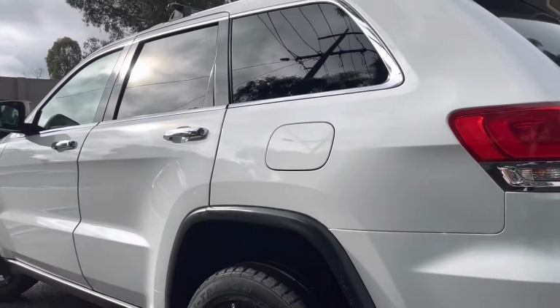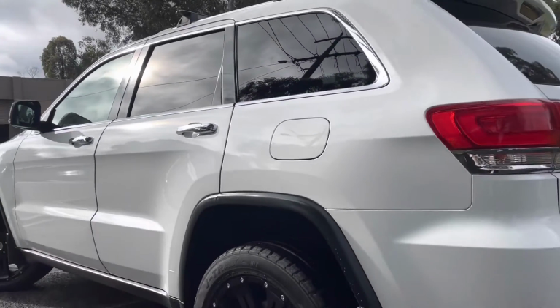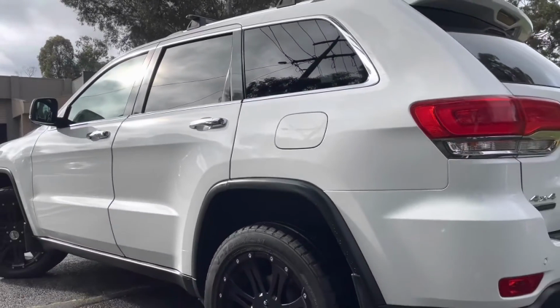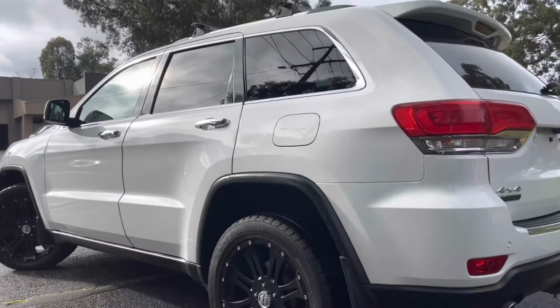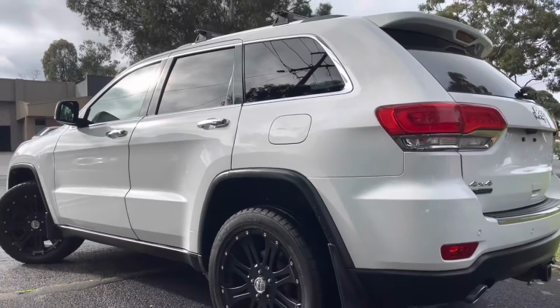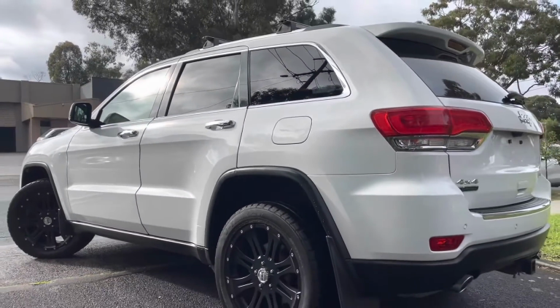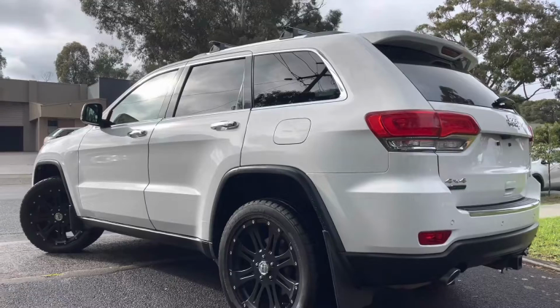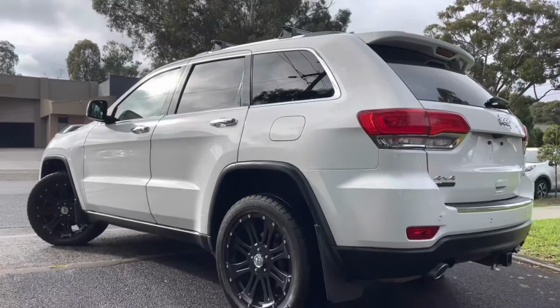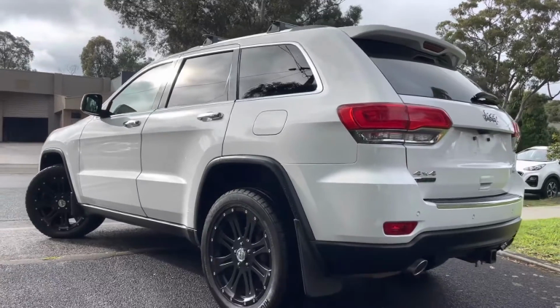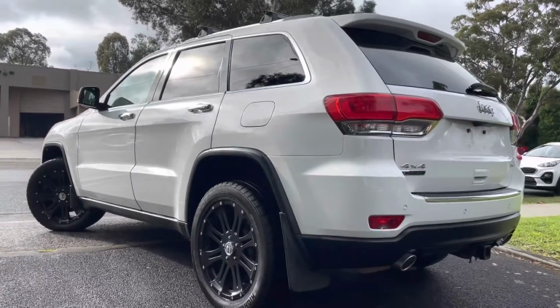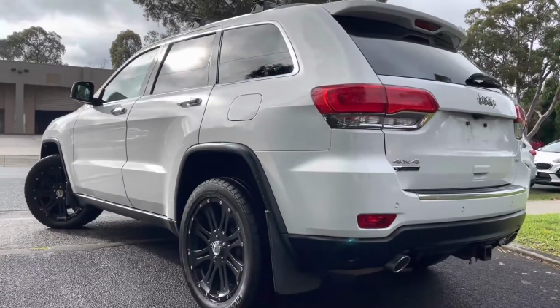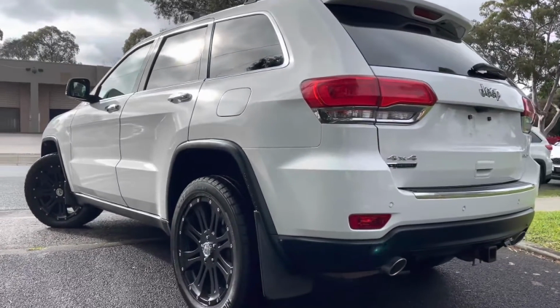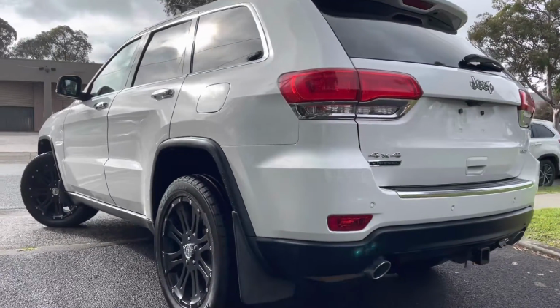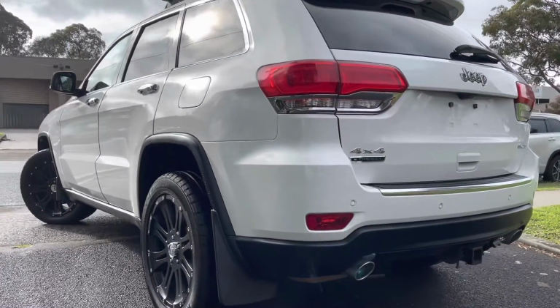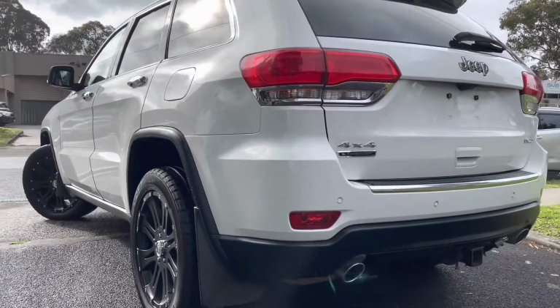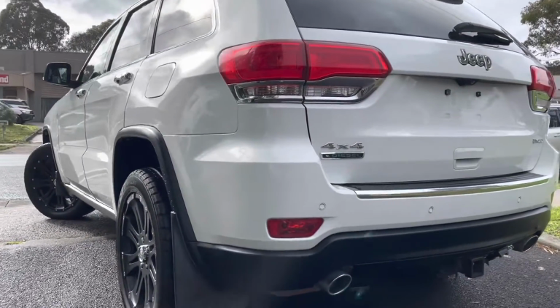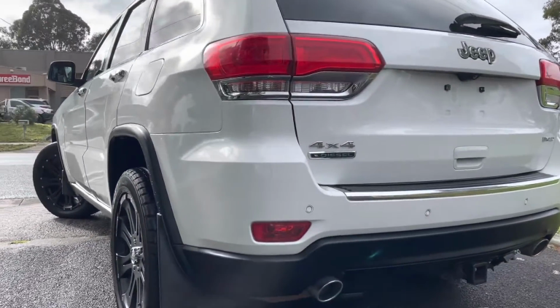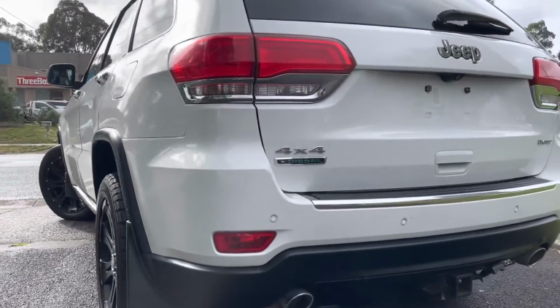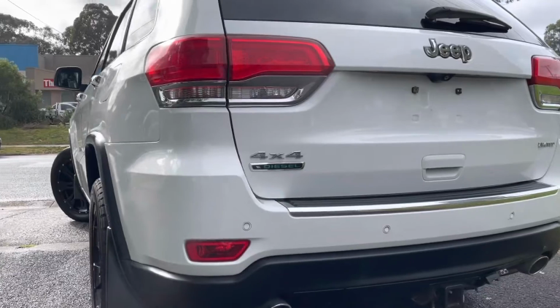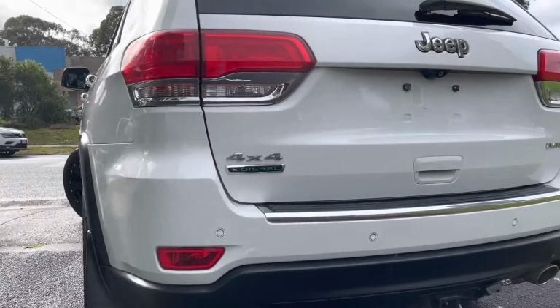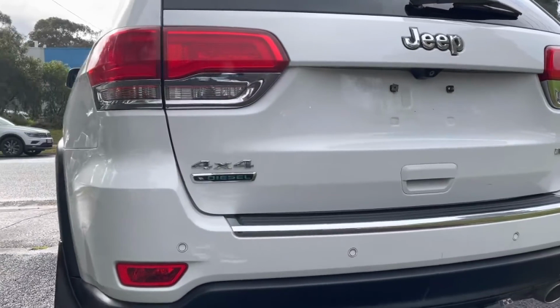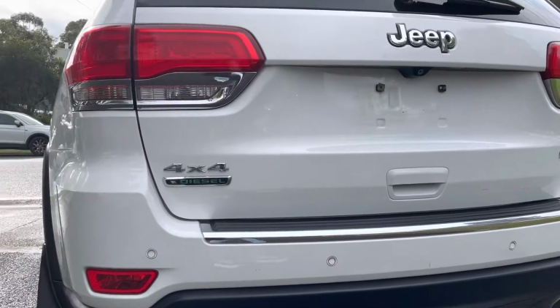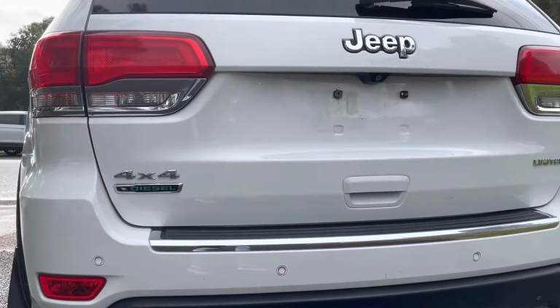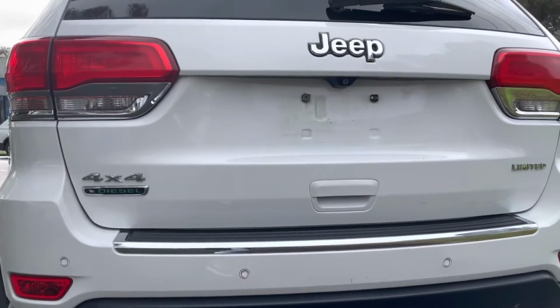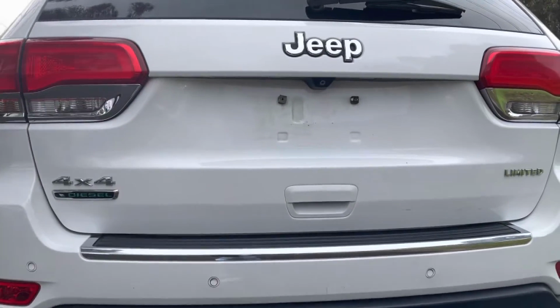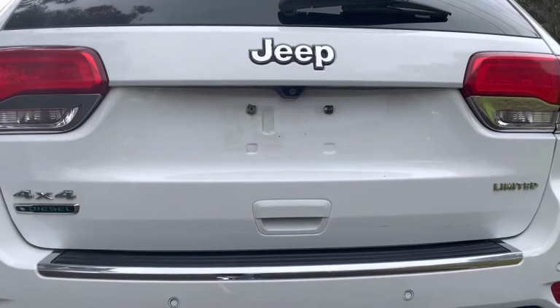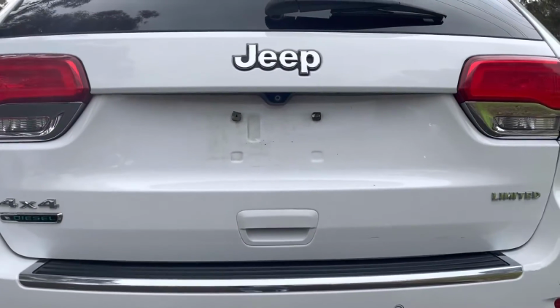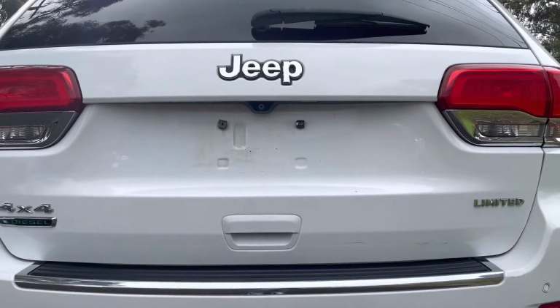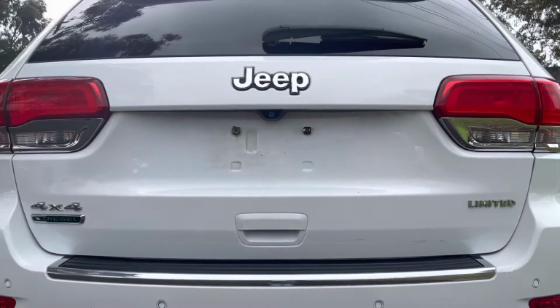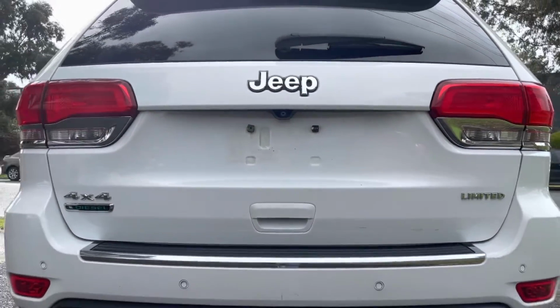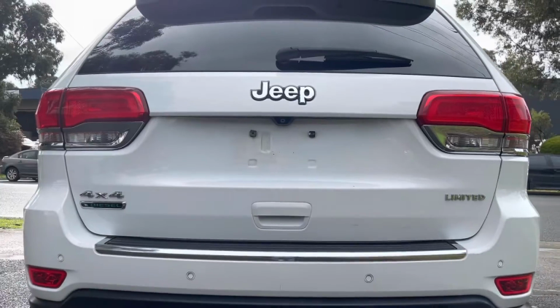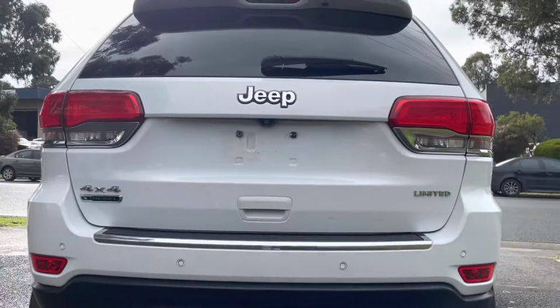It's got a near new set of tyres on it. It's a 3.0-litre diesel 4x4 with an 8-speed automatic. Coming across the back, you can see the Limited badging. It has all of your reverse sensors and reversing camera.